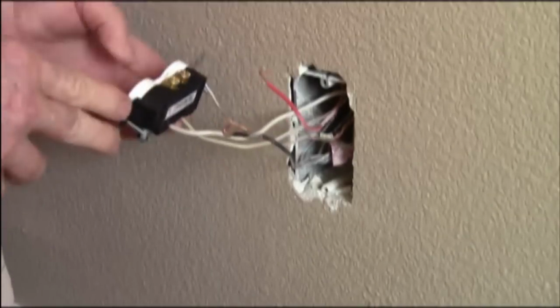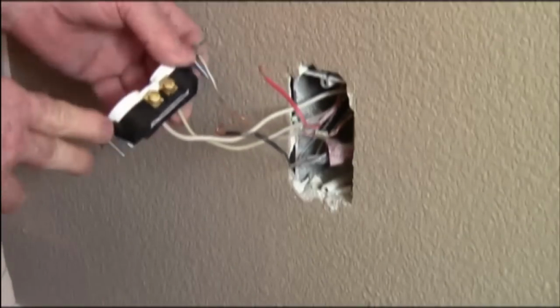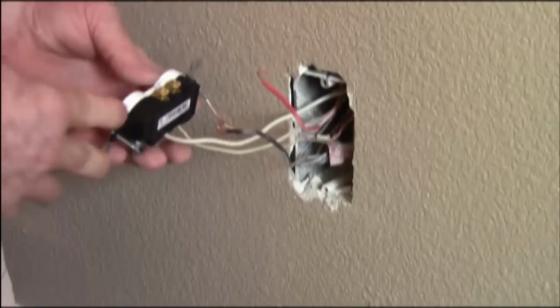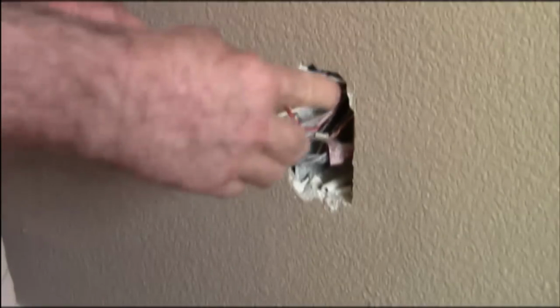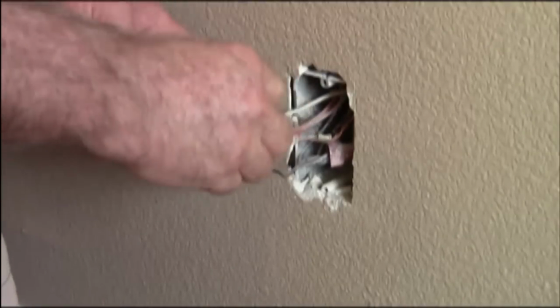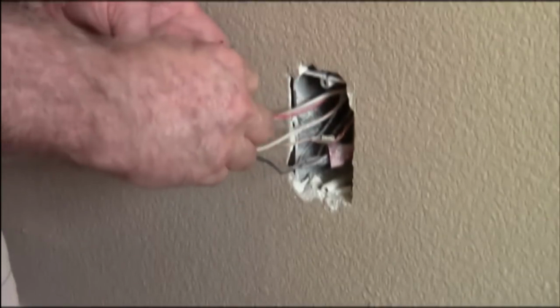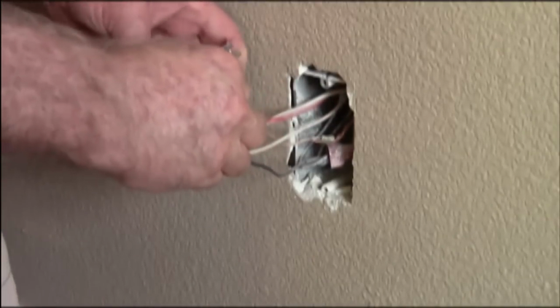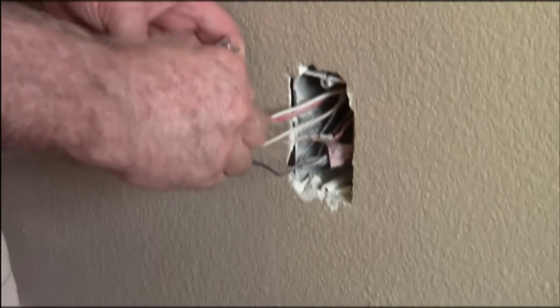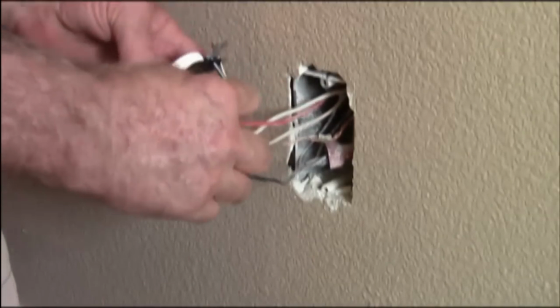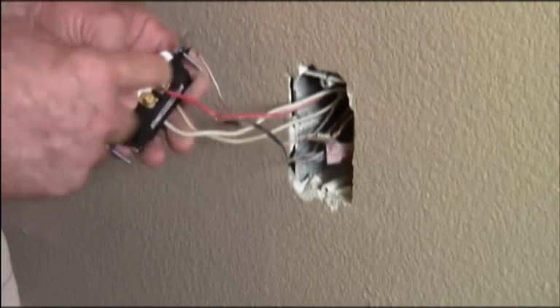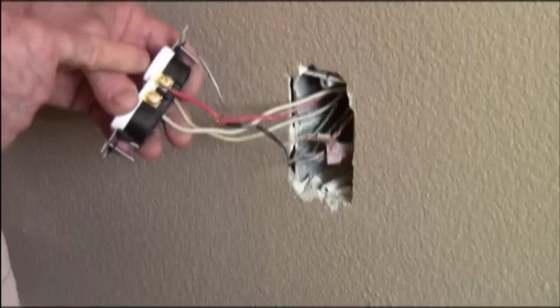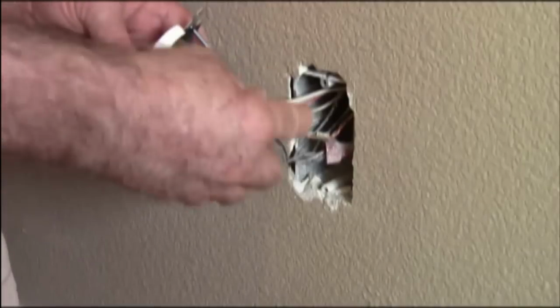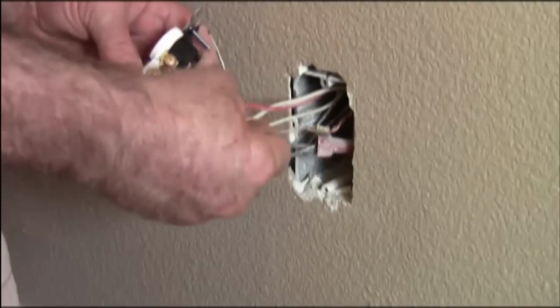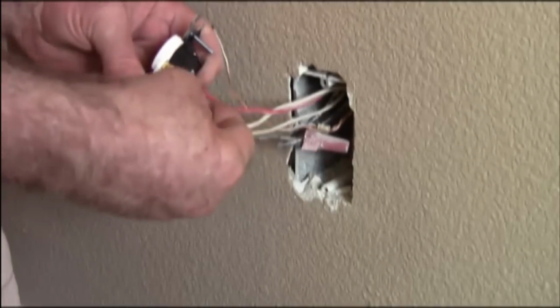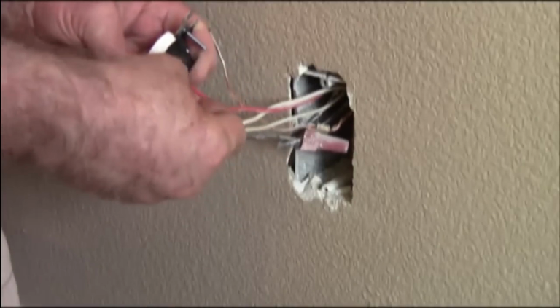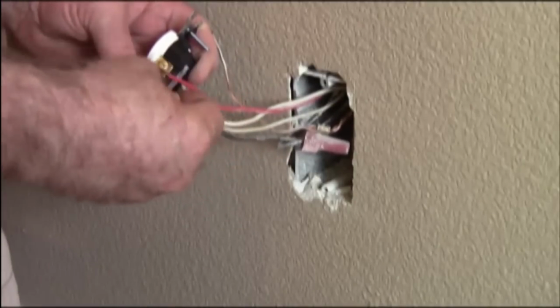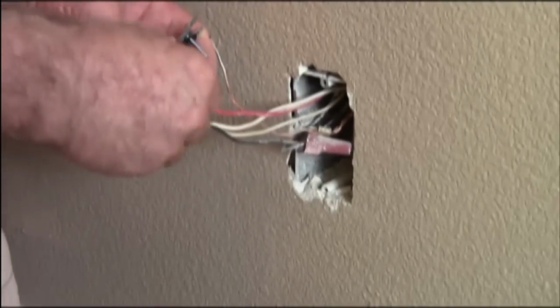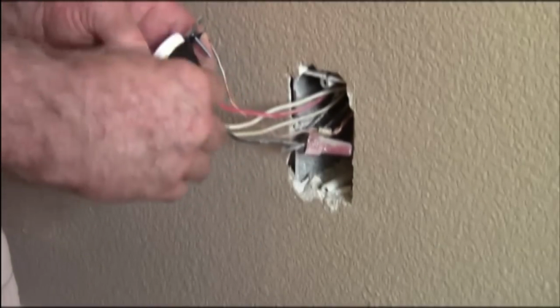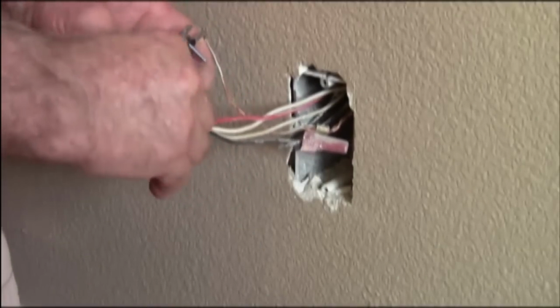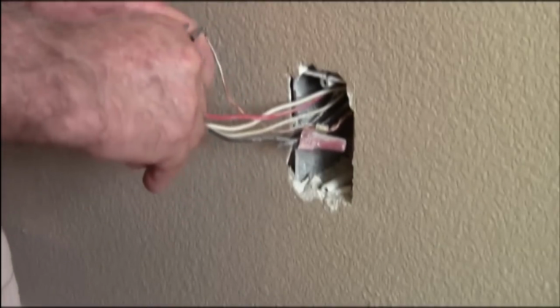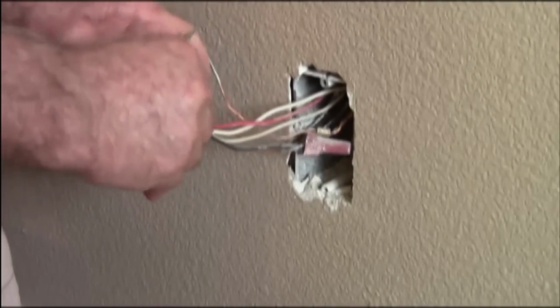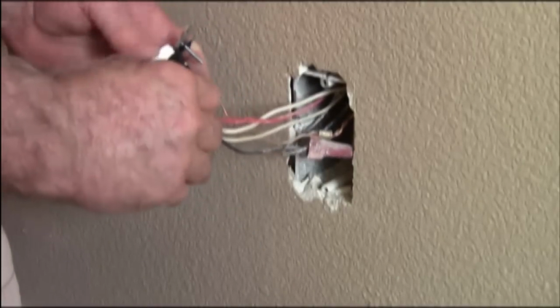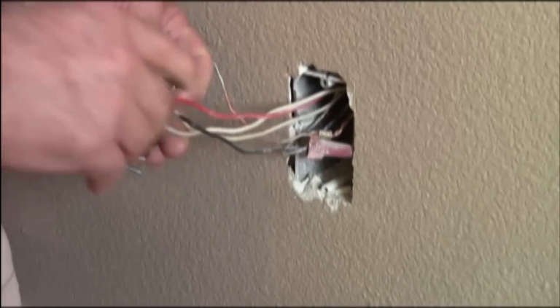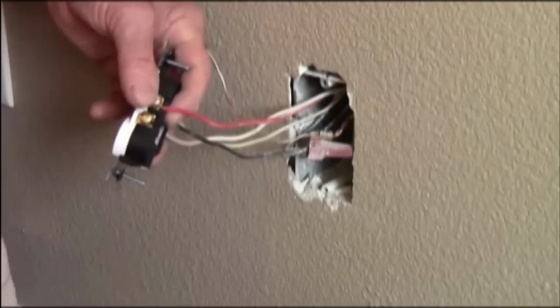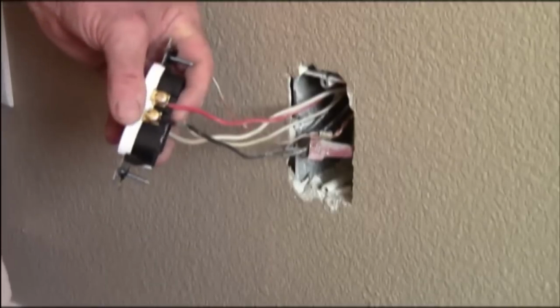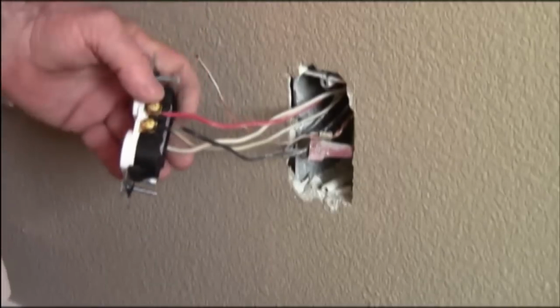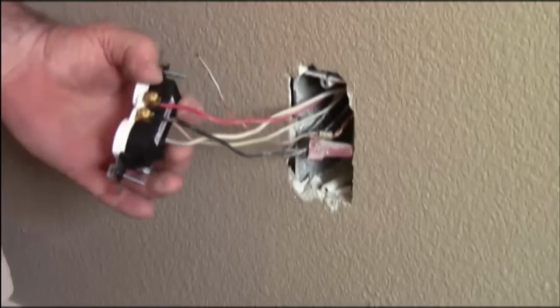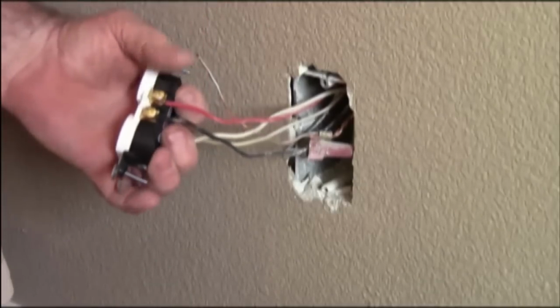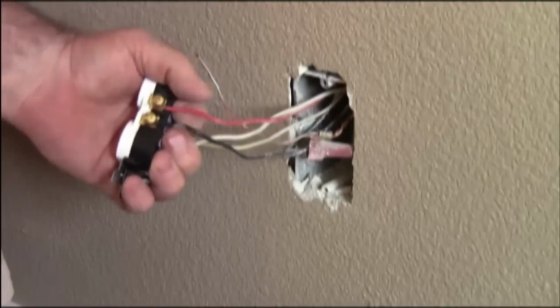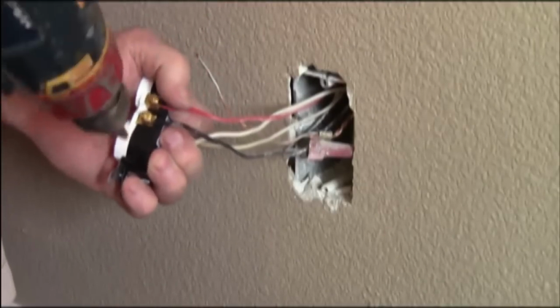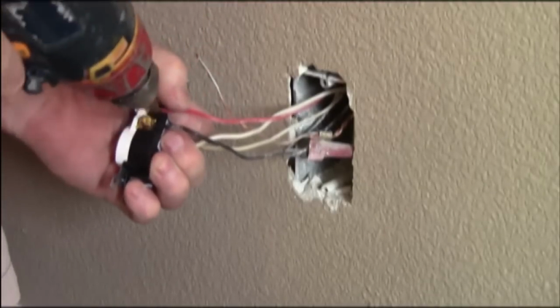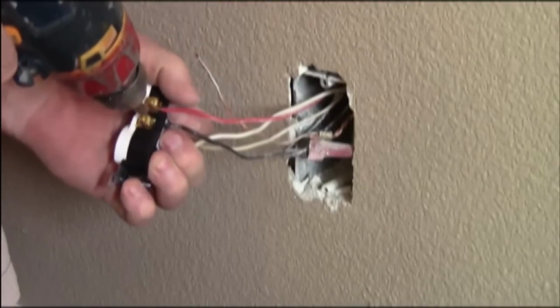And then, I always like the half-hot to be on the top, which is going to end up being on the bottom. If you have a white bottom, you will see.